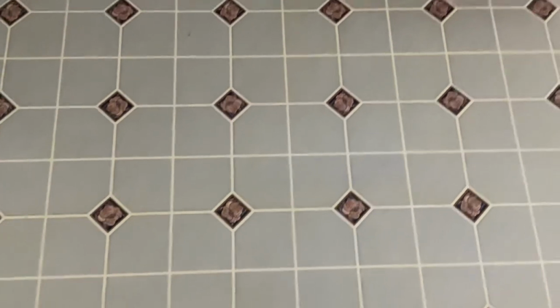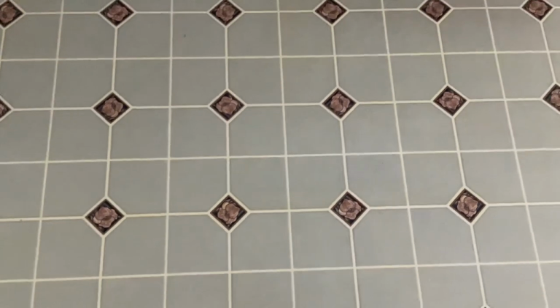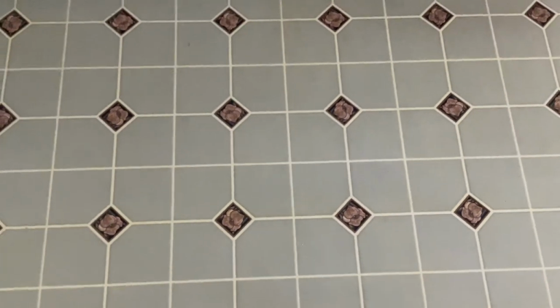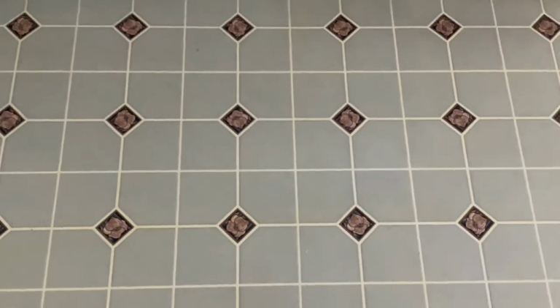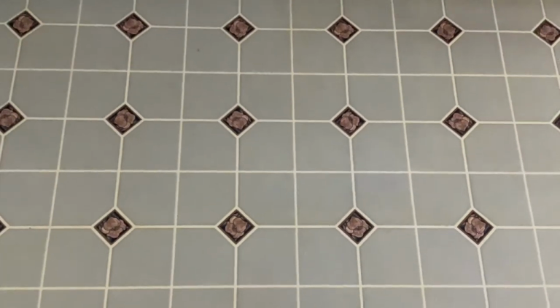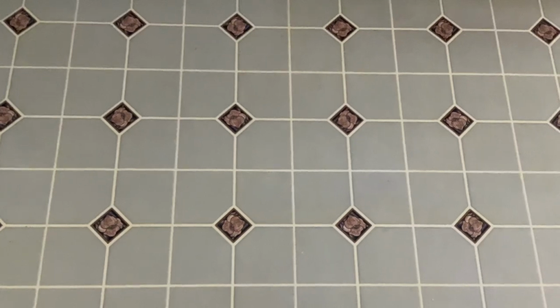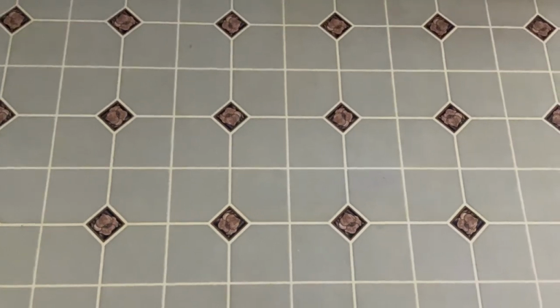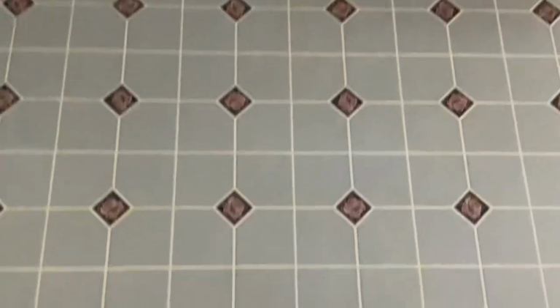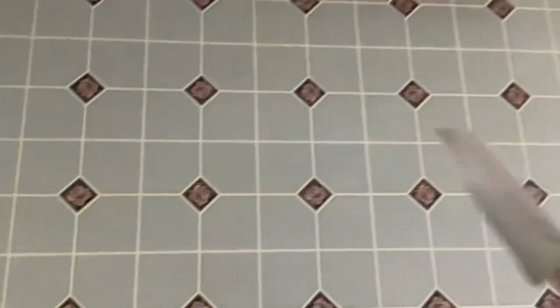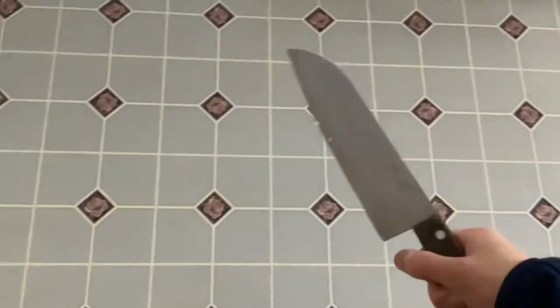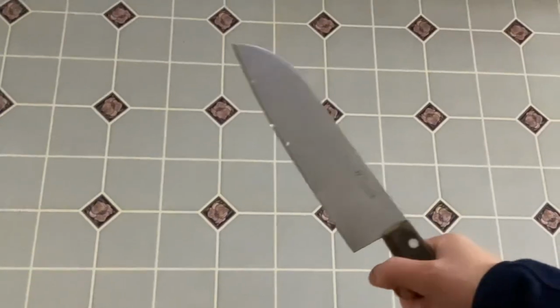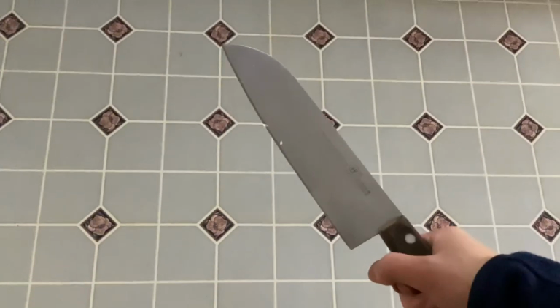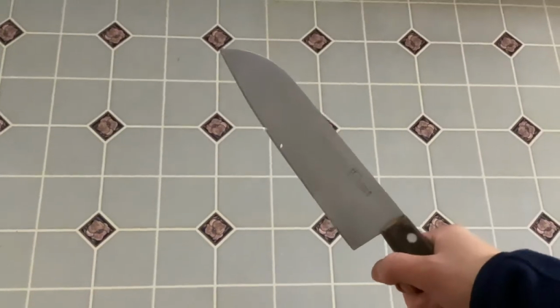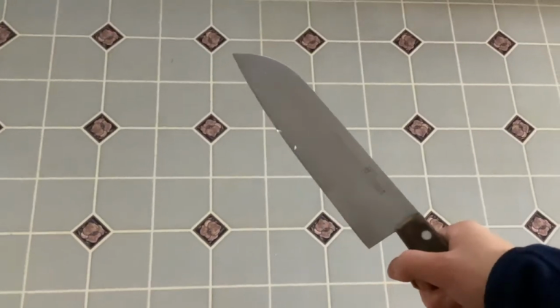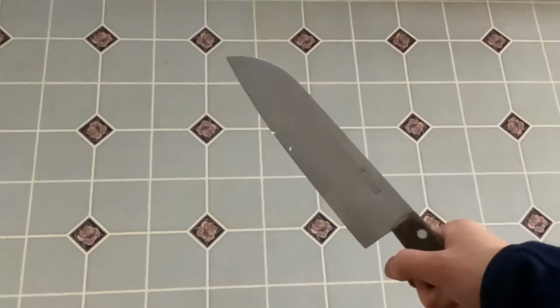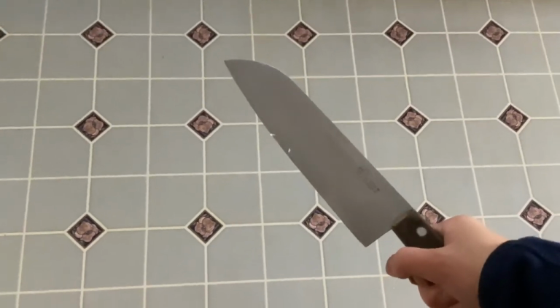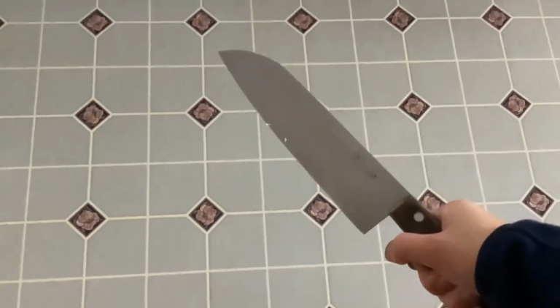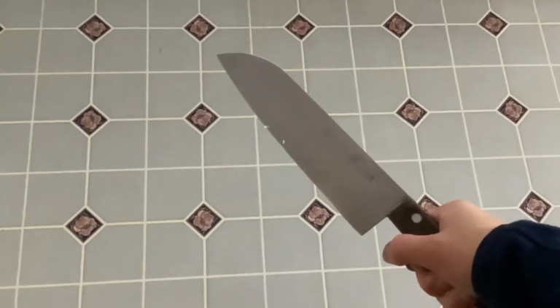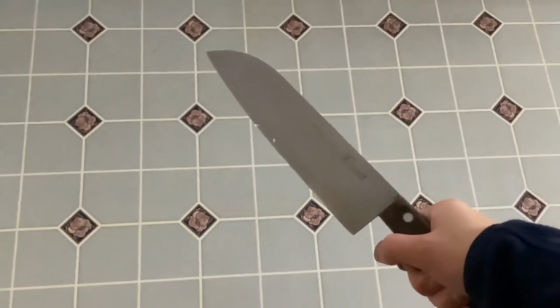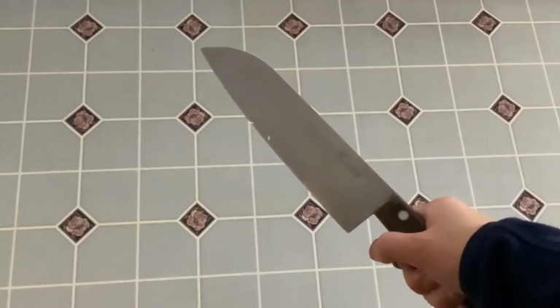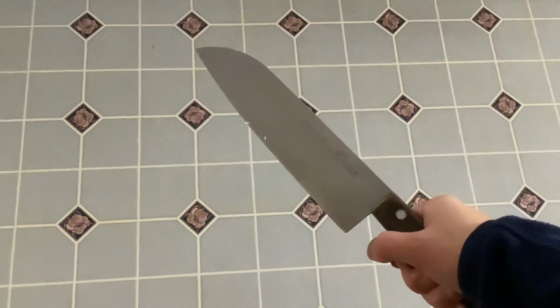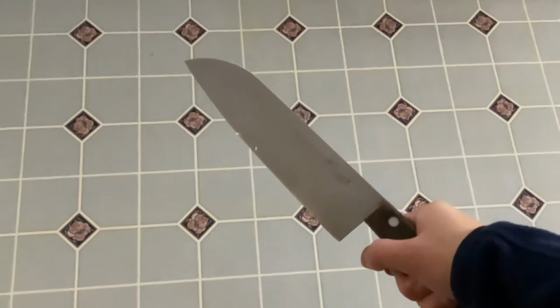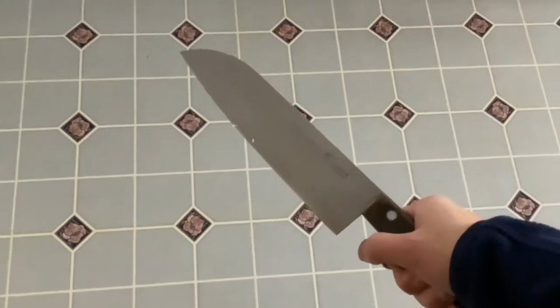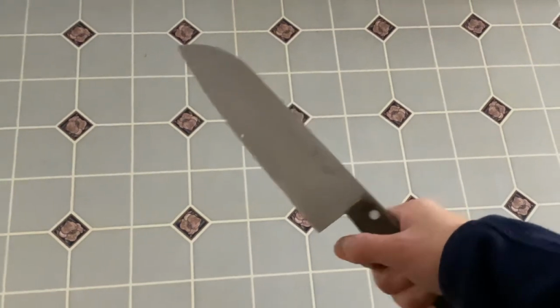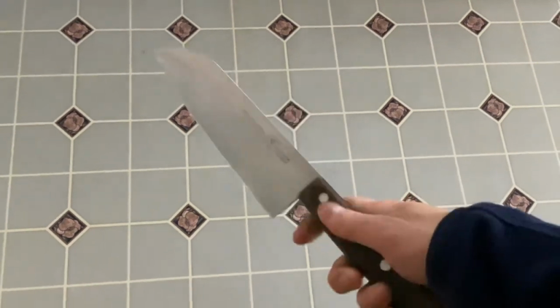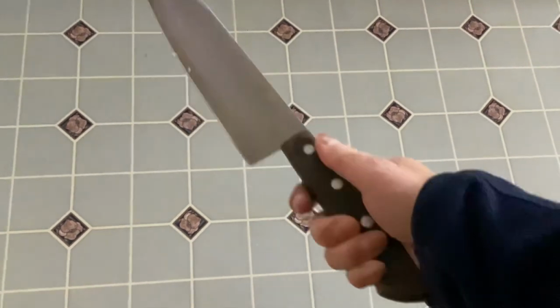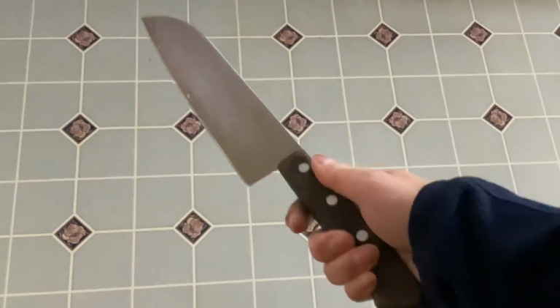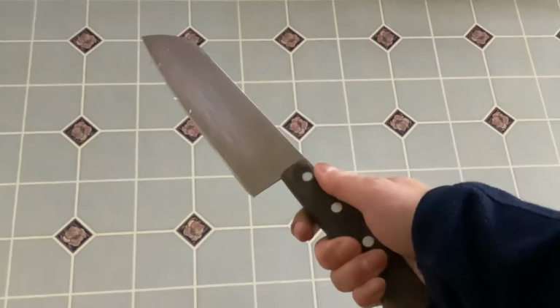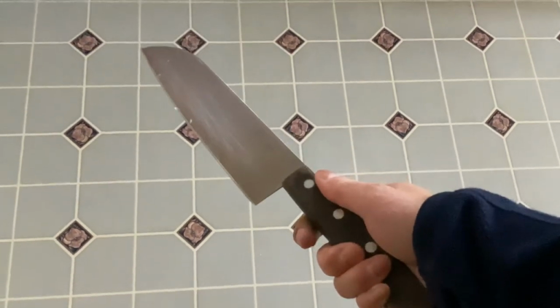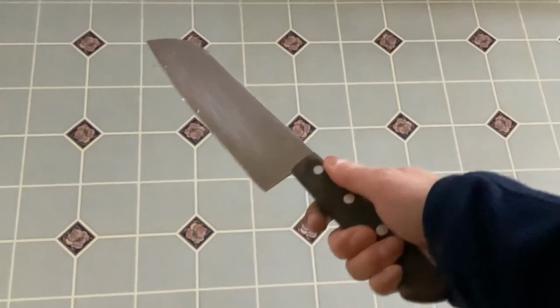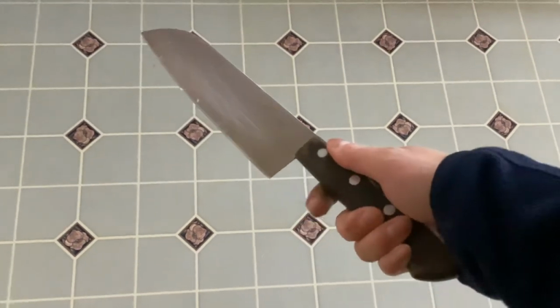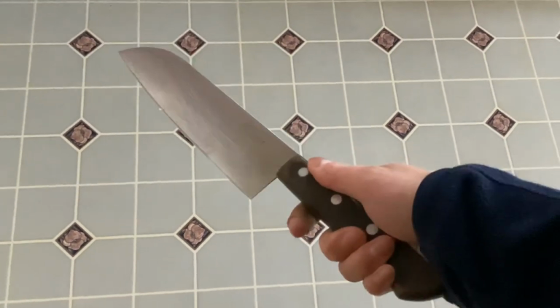Today I'll be showing you how to hold a knife. This is a knife. There's a bit of garlic on it because I'm making ramen. I'm making a topping.